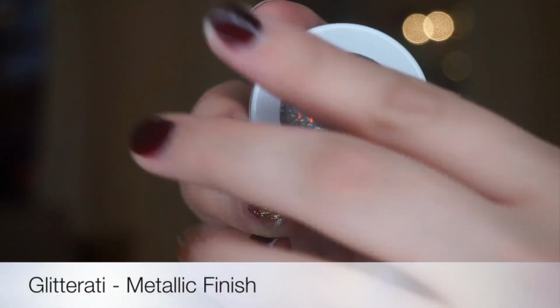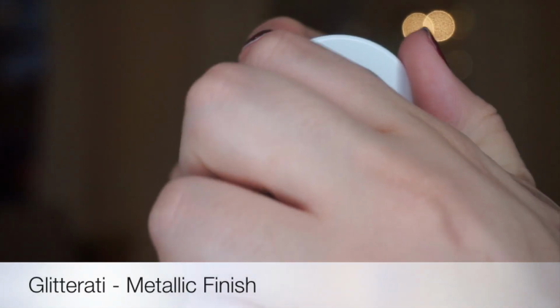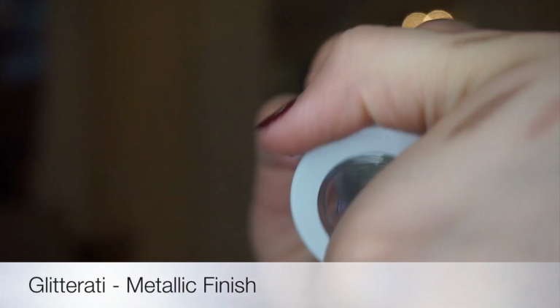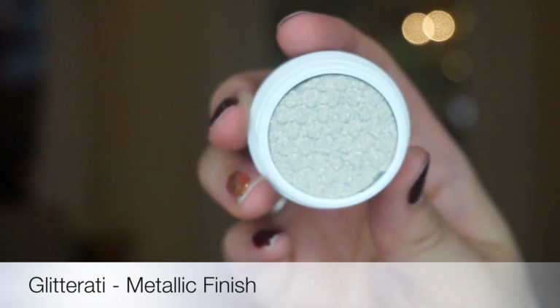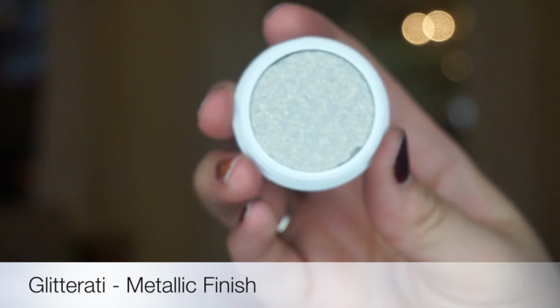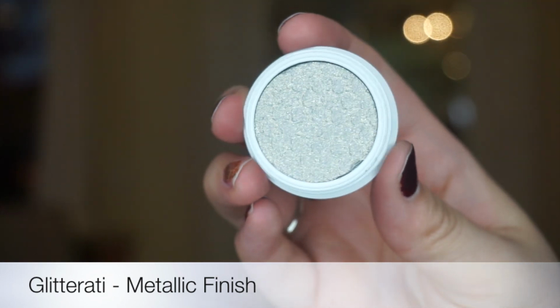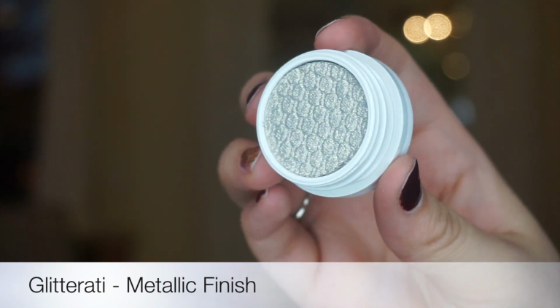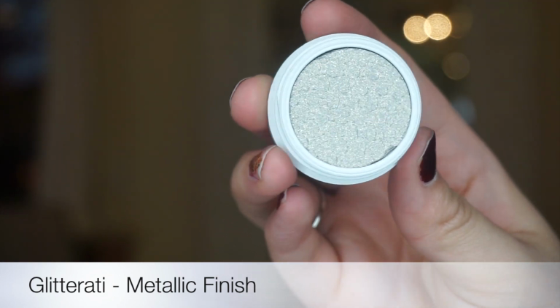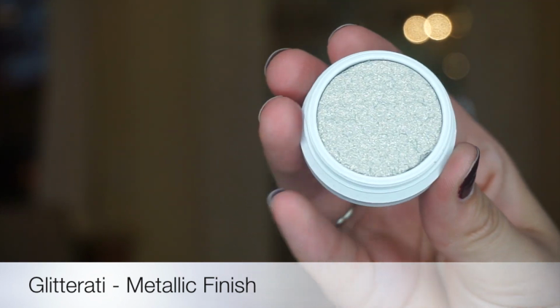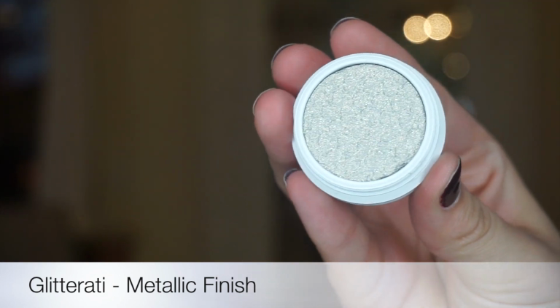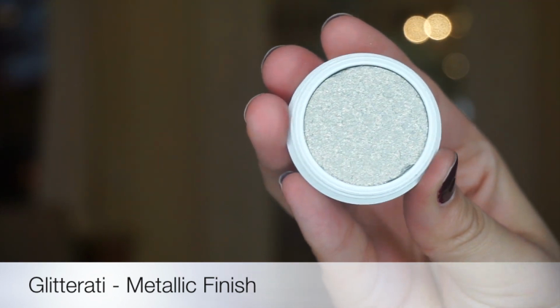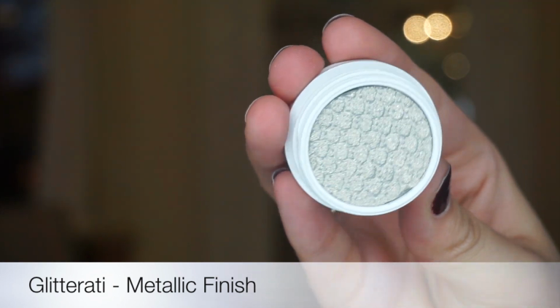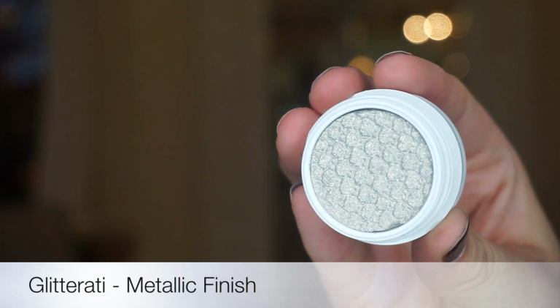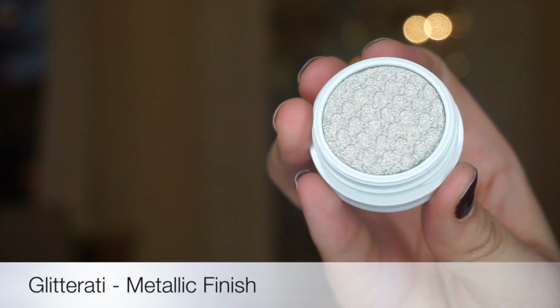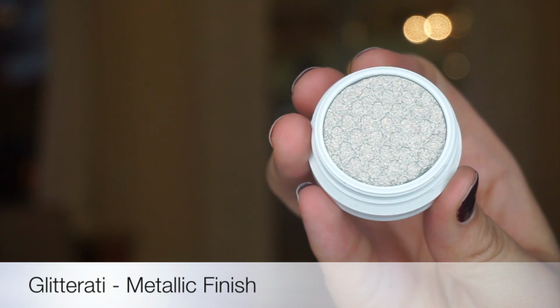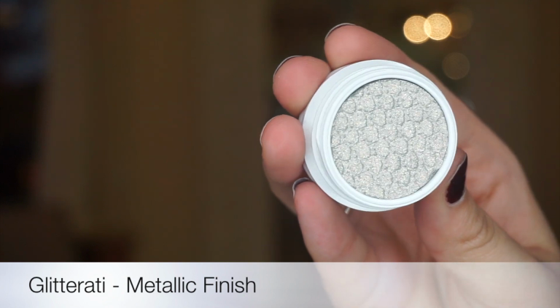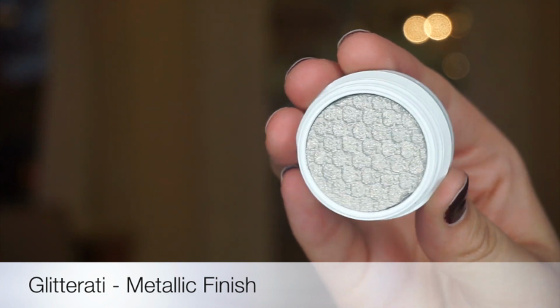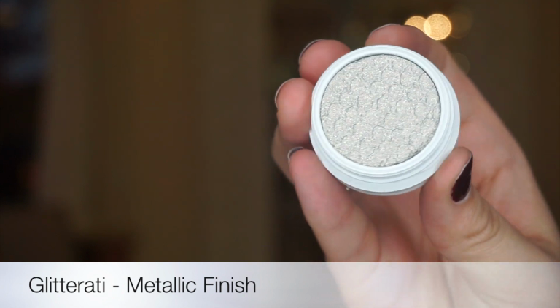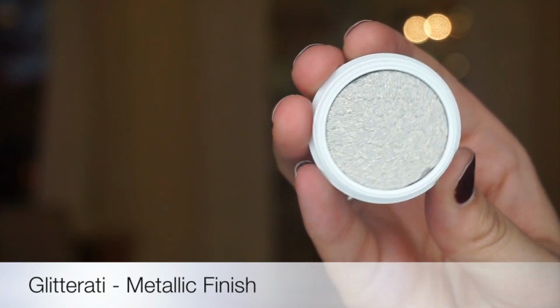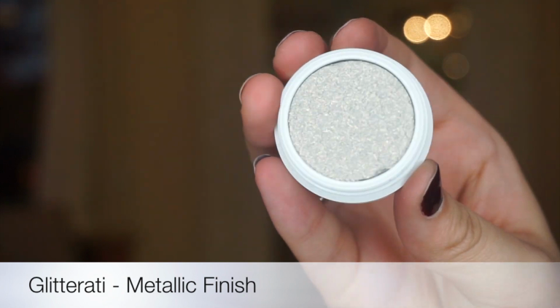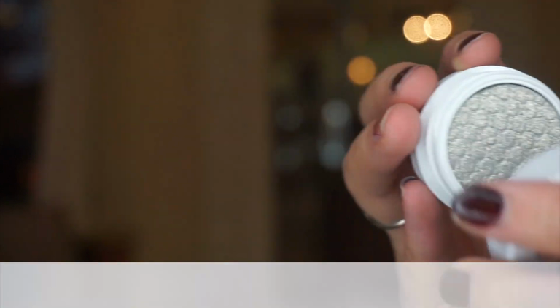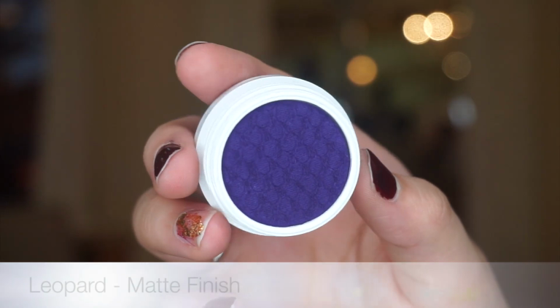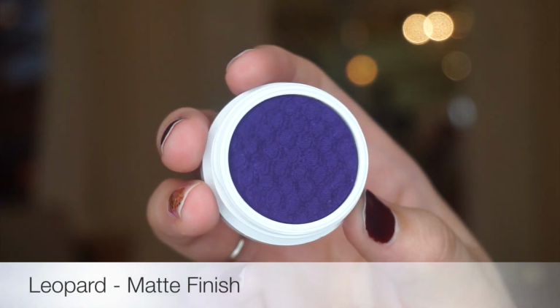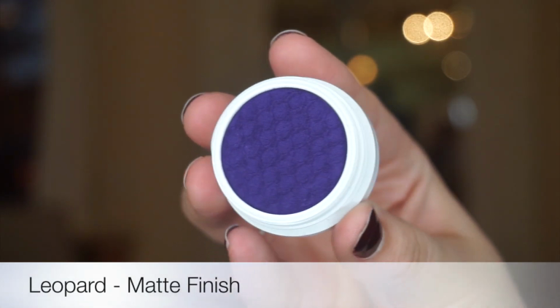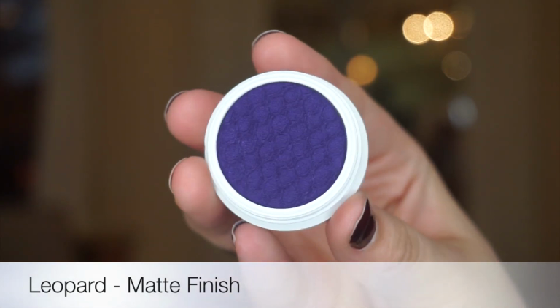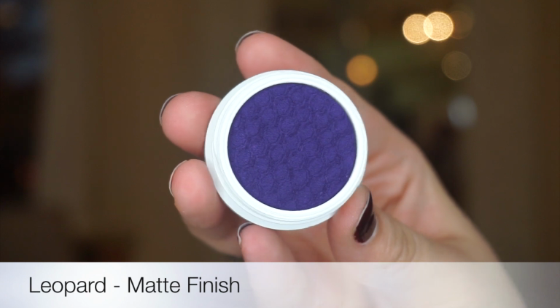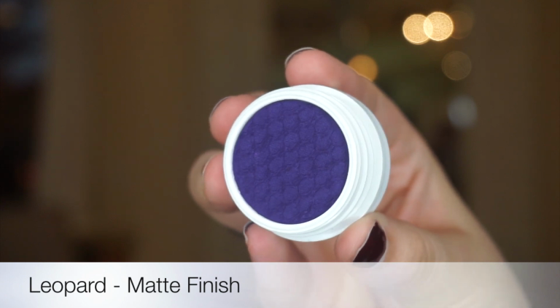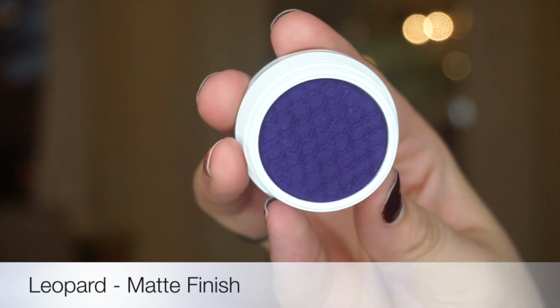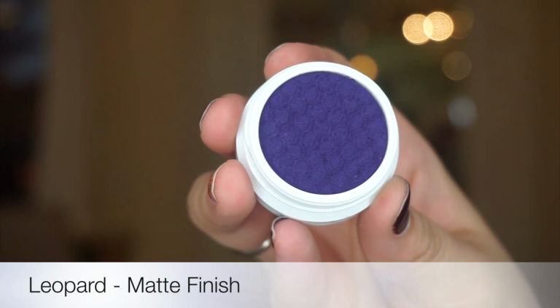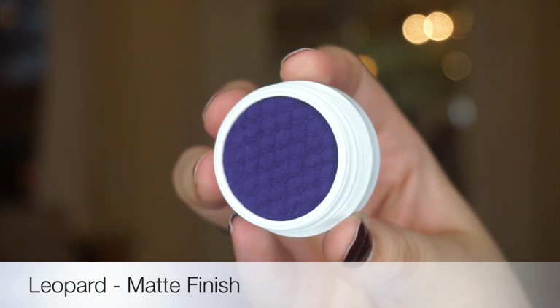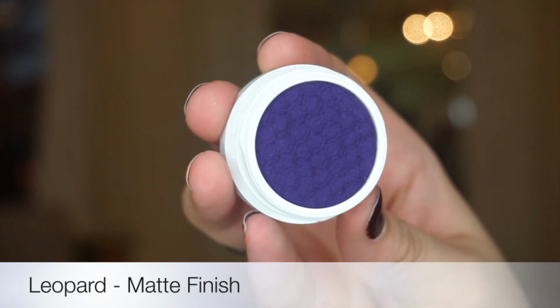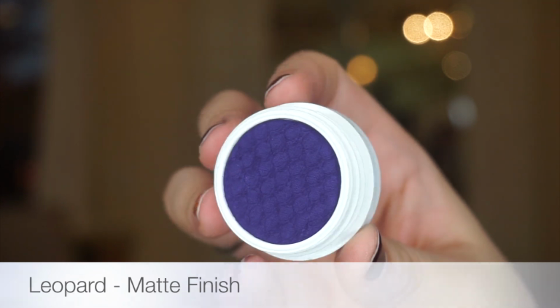This is Glitterati. It is a silver undertone drenched with tons of gold glitter and it's also a metallic finish. This is Leopard. It is a vivid violet blue and it's a pressed pigment with a matte finish.